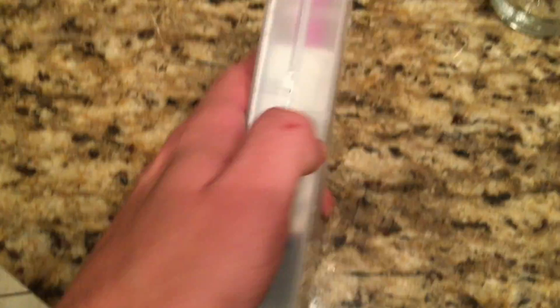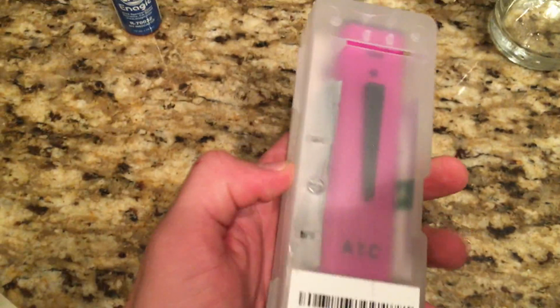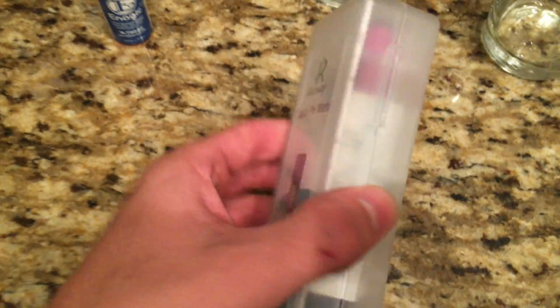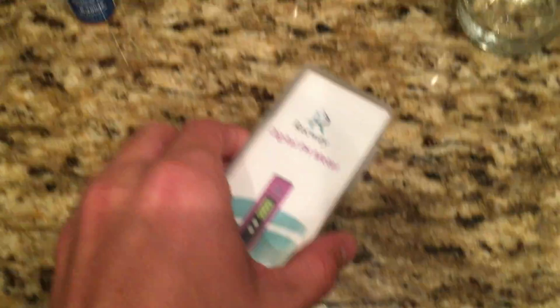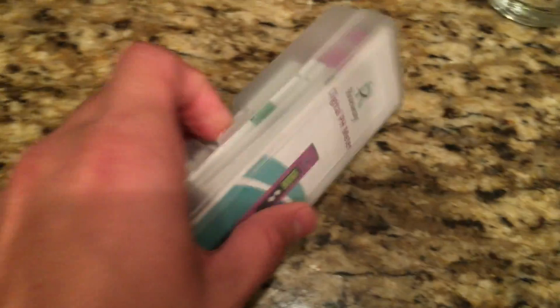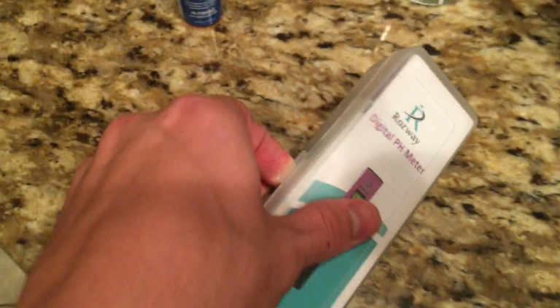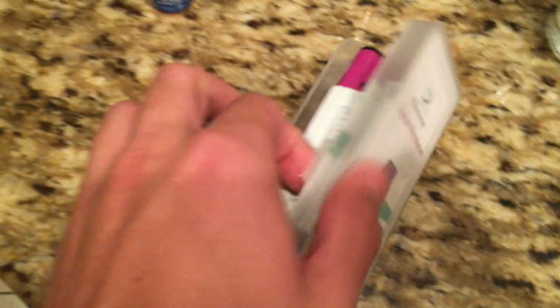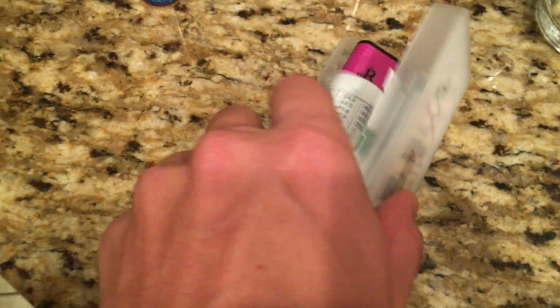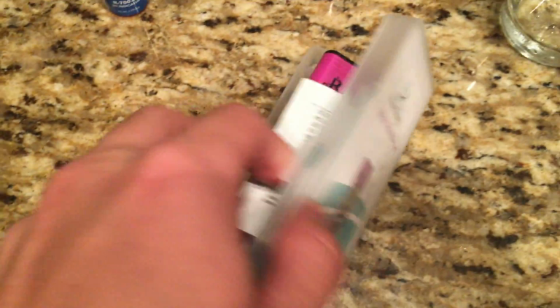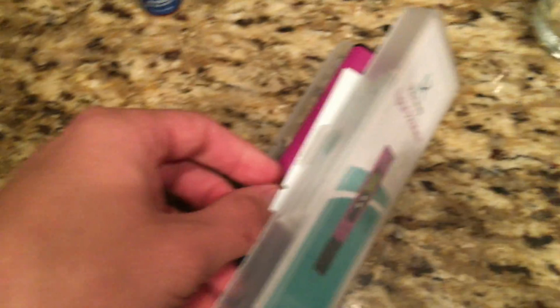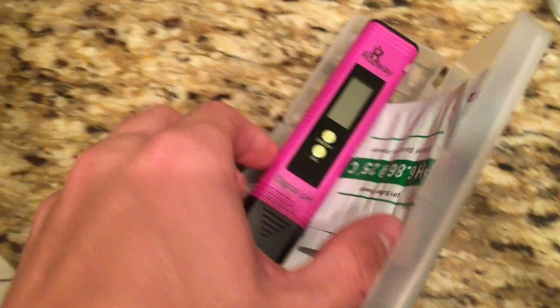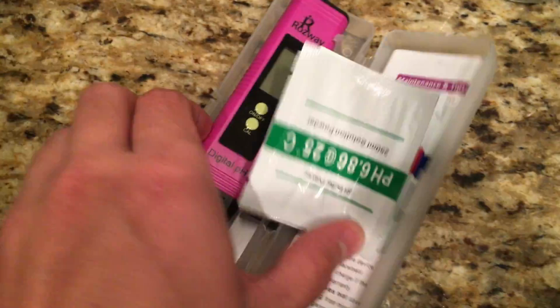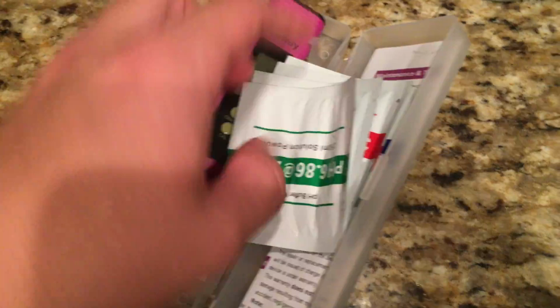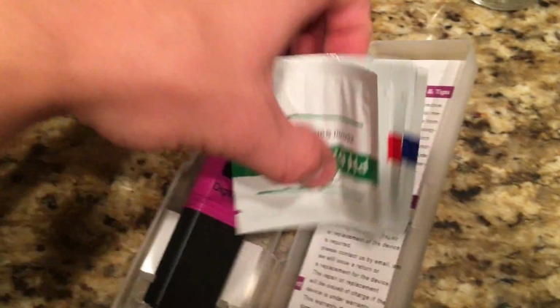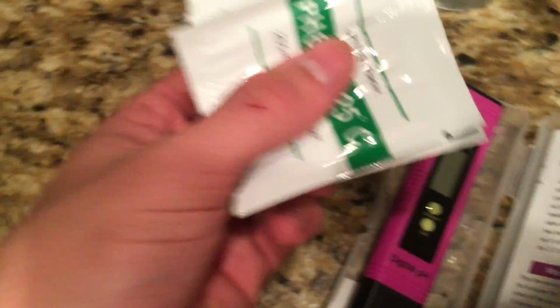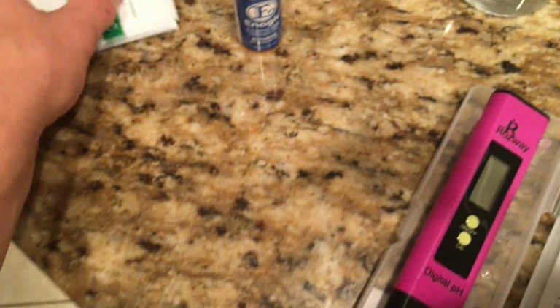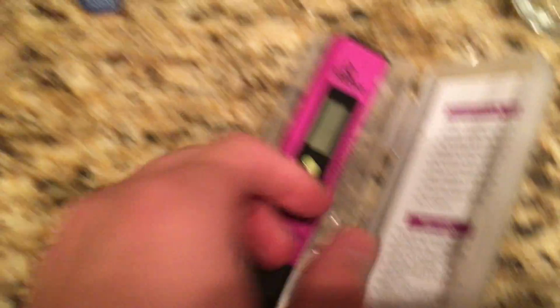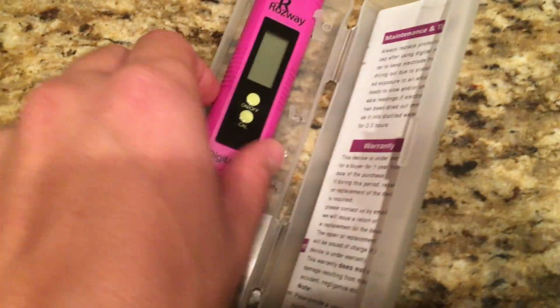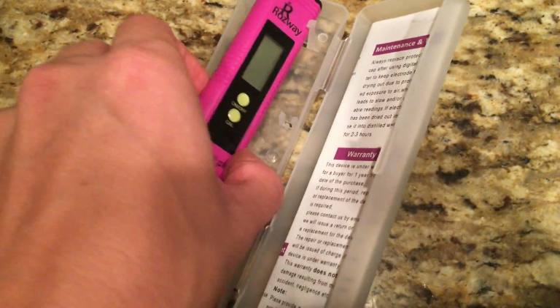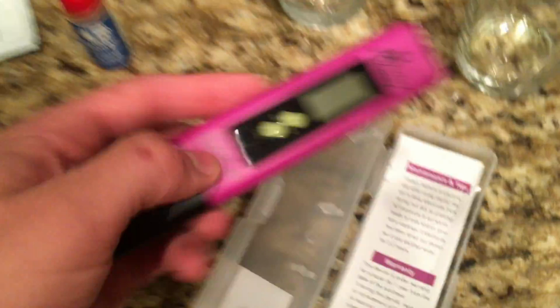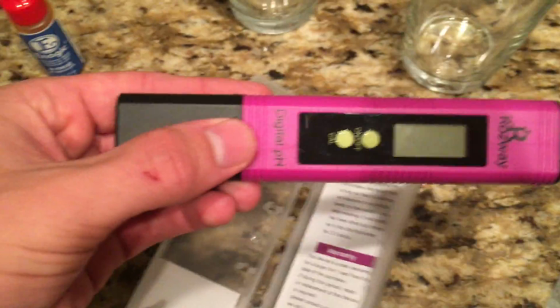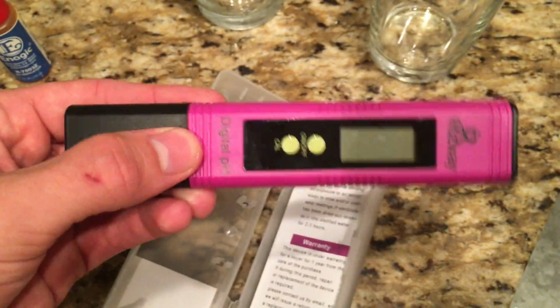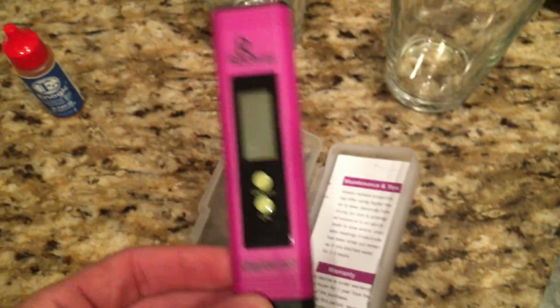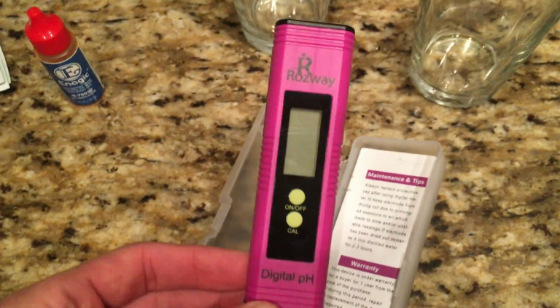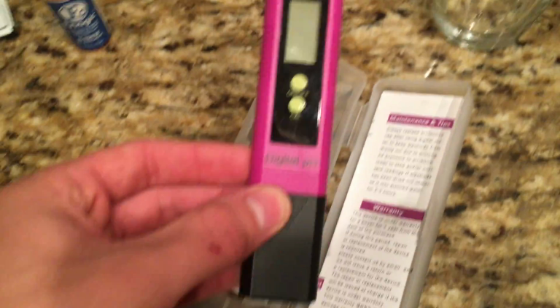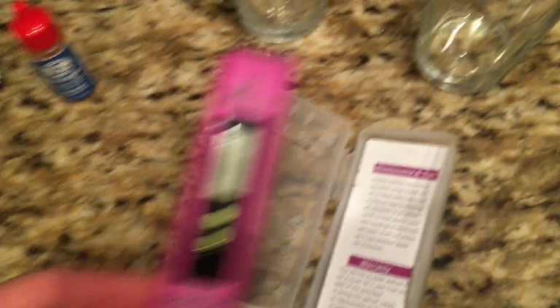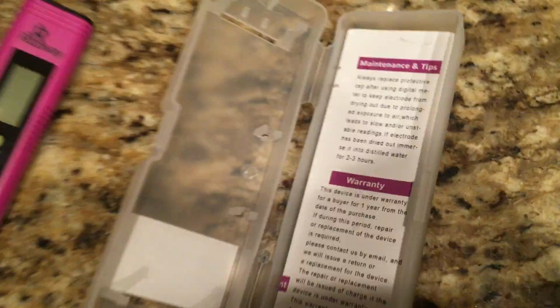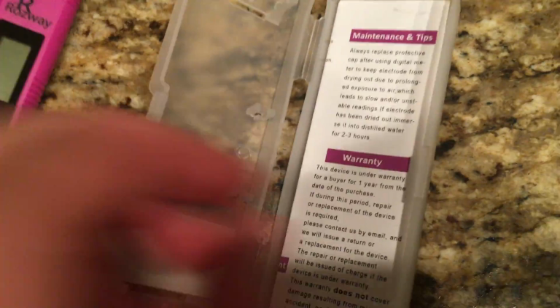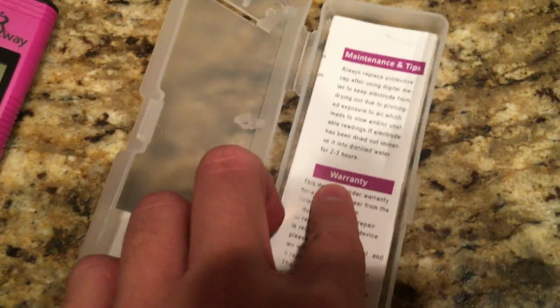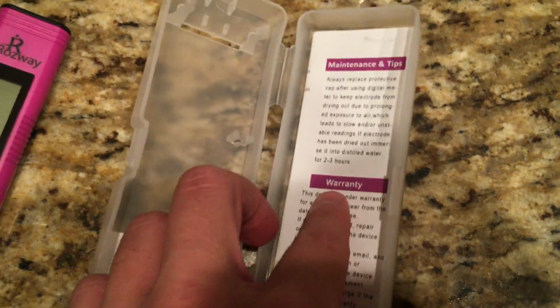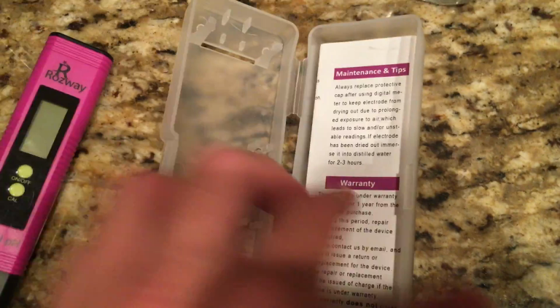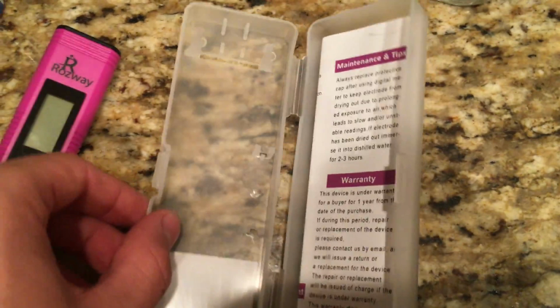This is what it comes in. Some buffers — we don't need those. Here's the product, instructions, how to calibrate. It says it already comes calibrated.